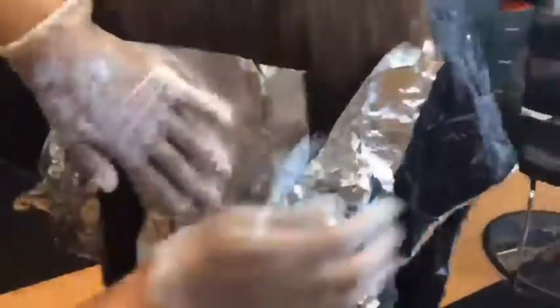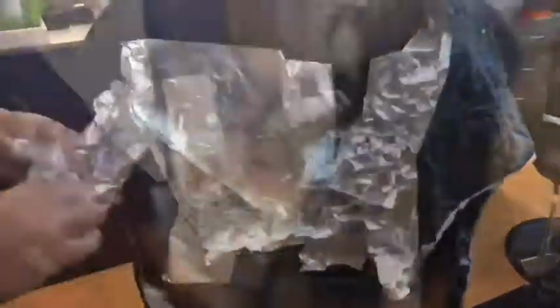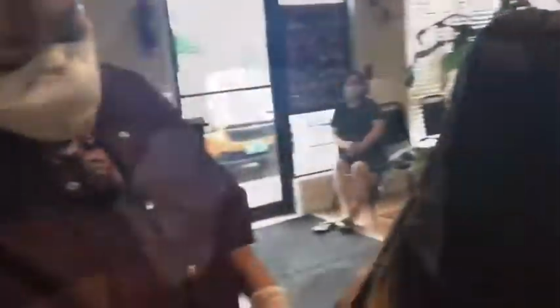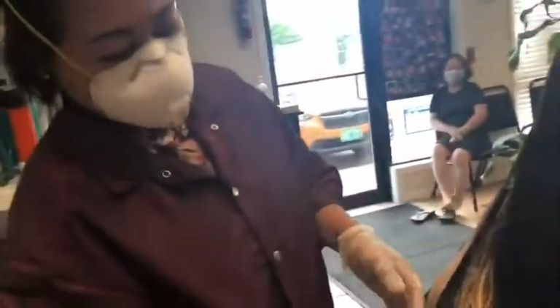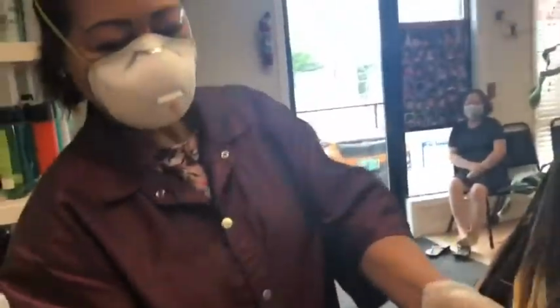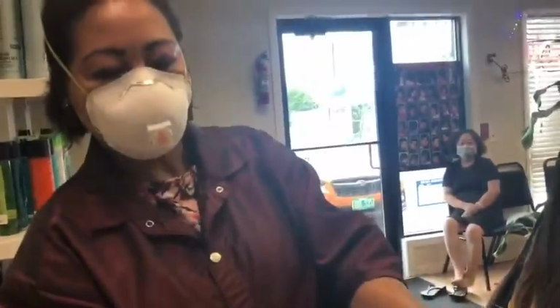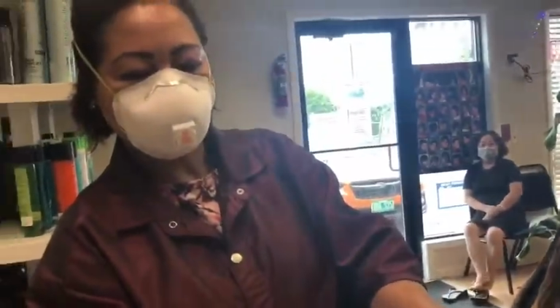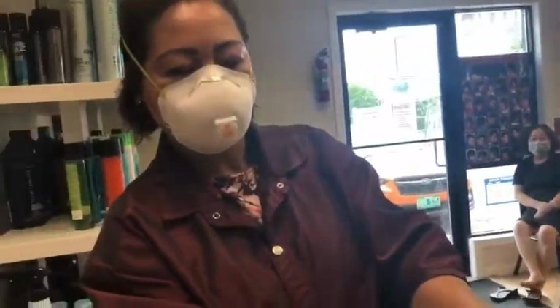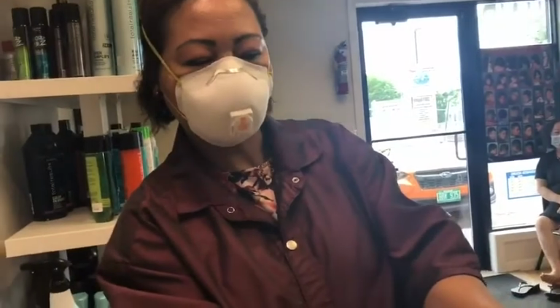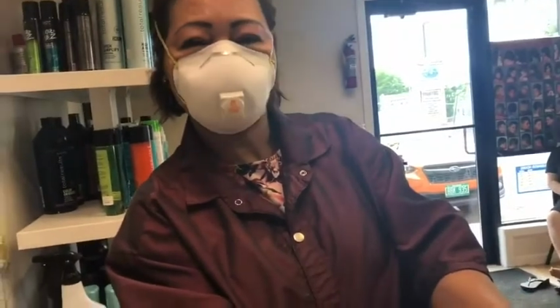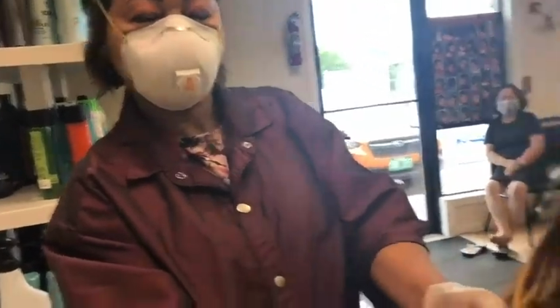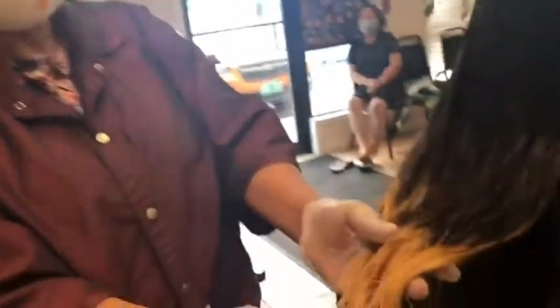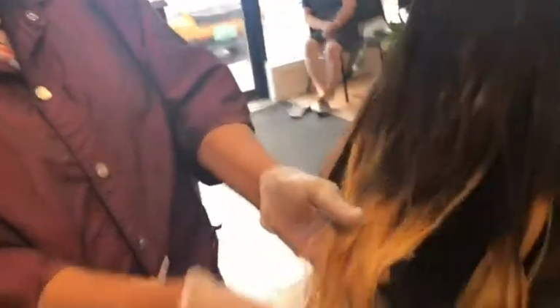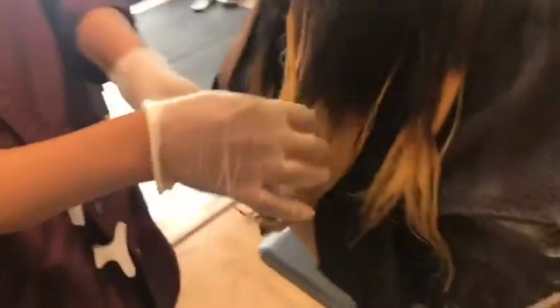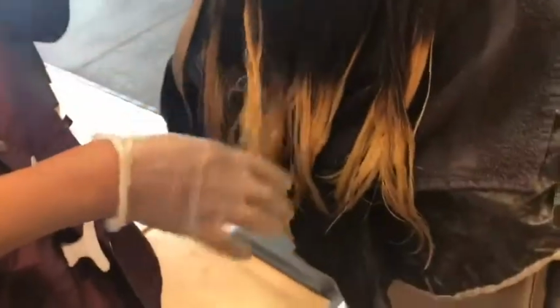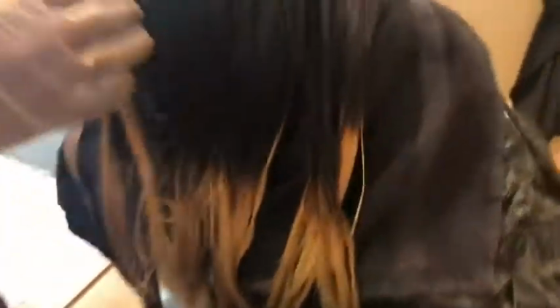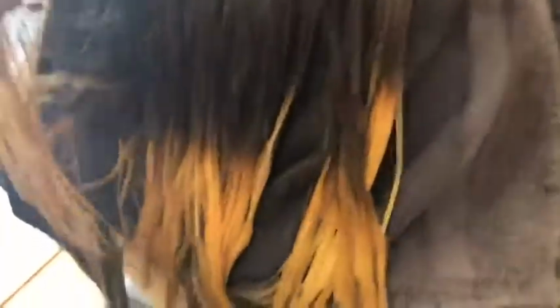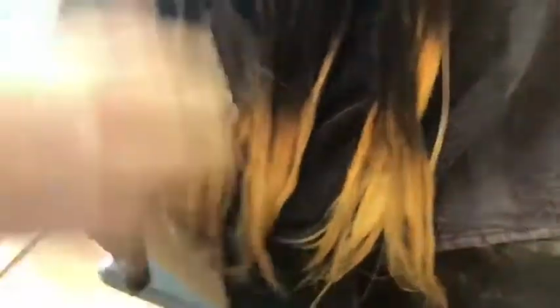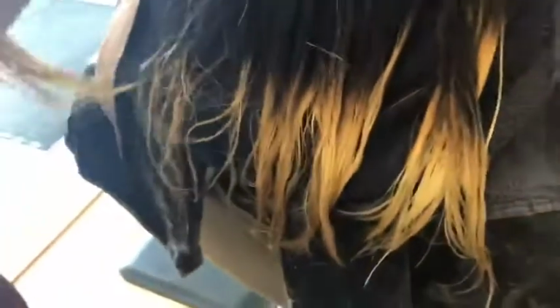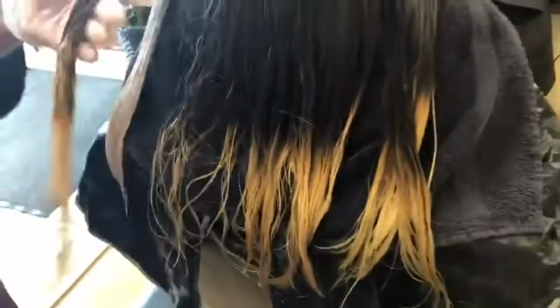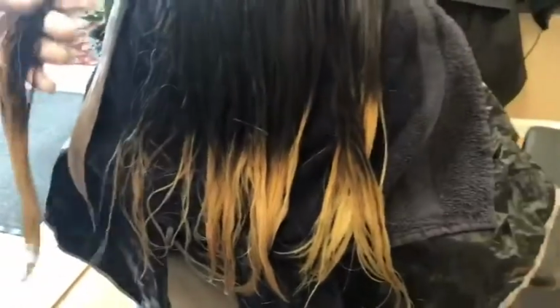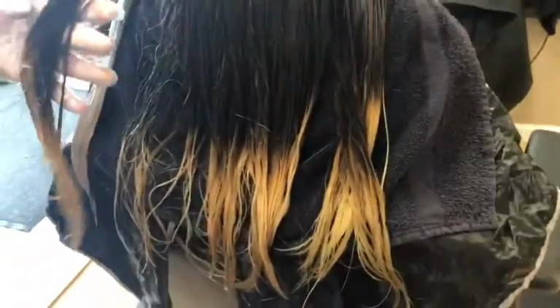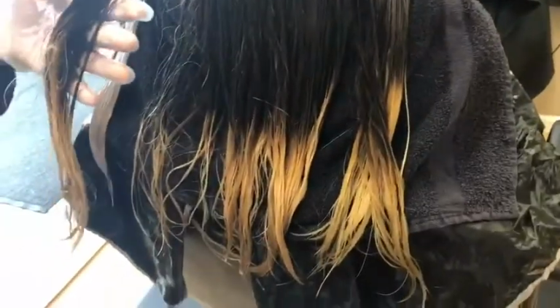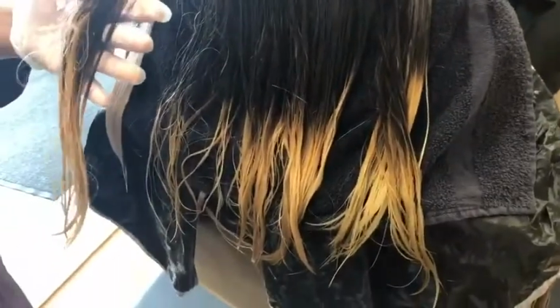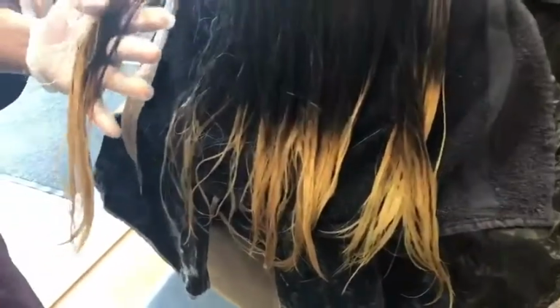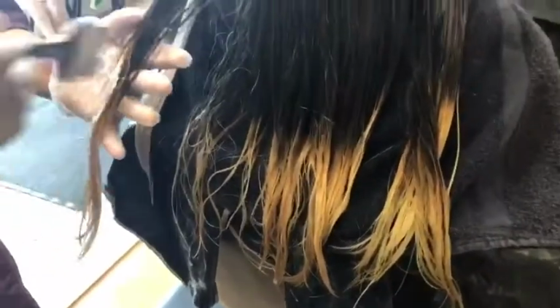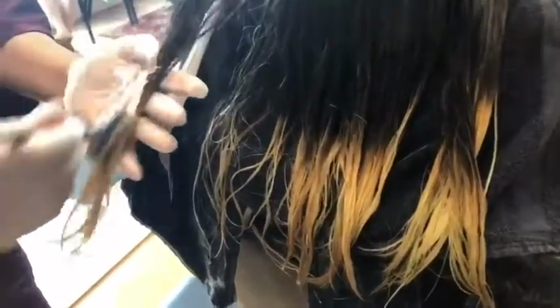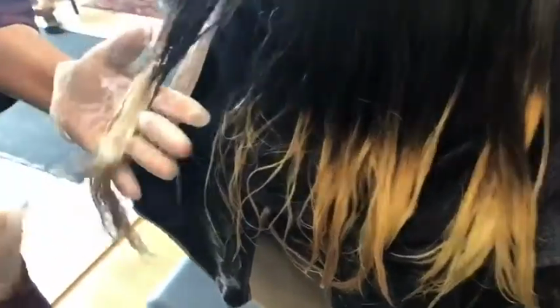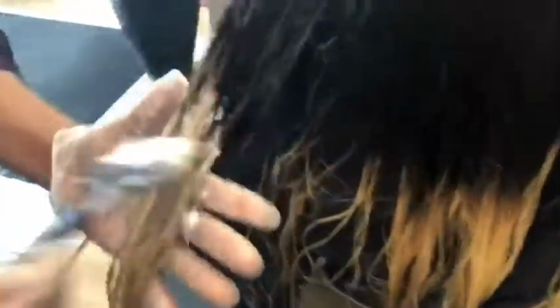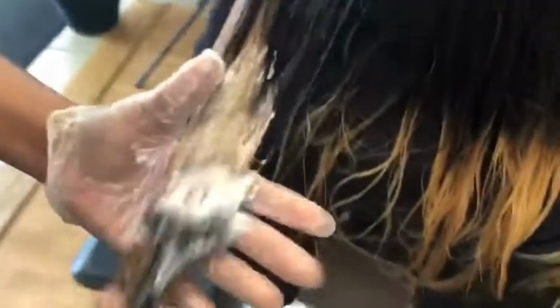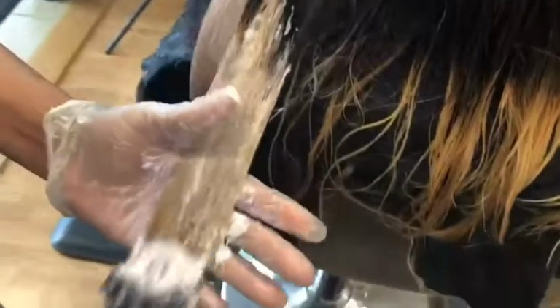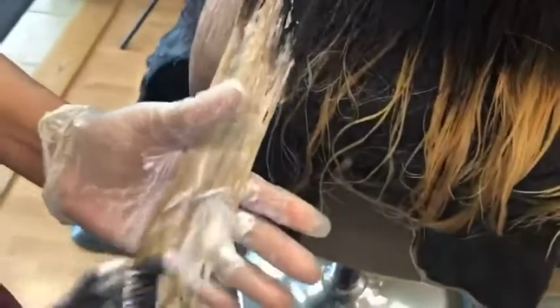Christina, I have to bleach her hair two times to get this yellow. To treat her hair, yeah, so she's young so her hair is very, very strong.